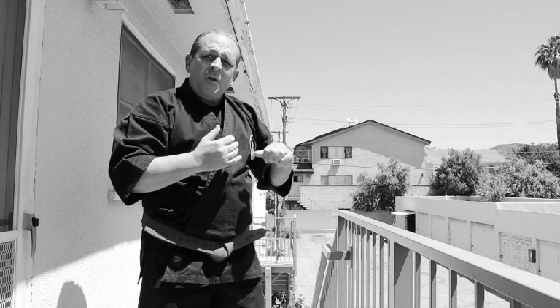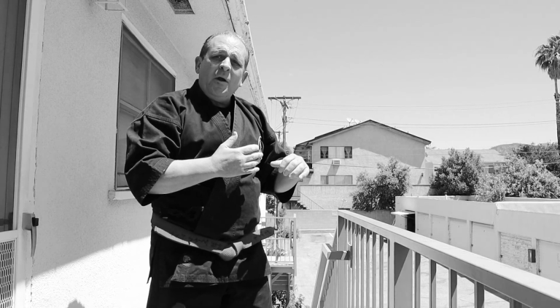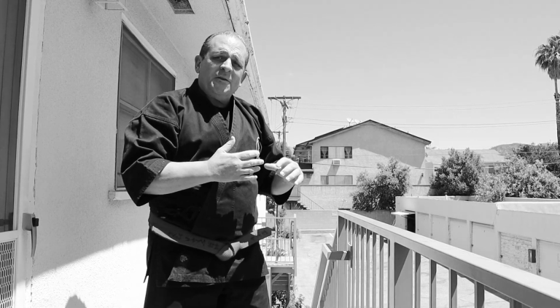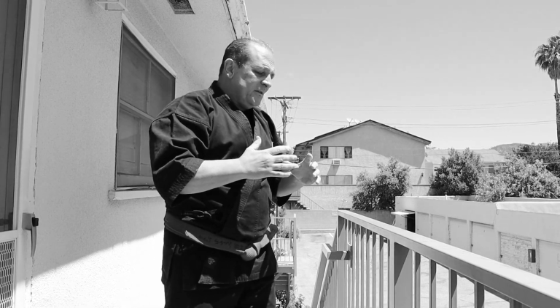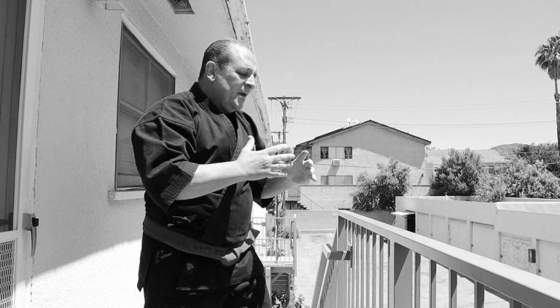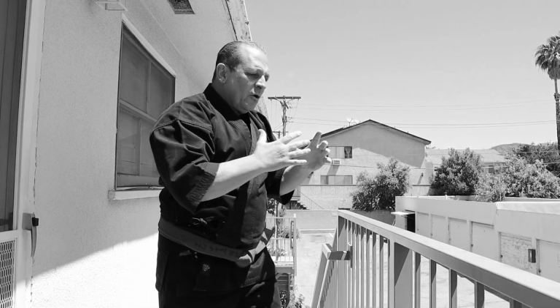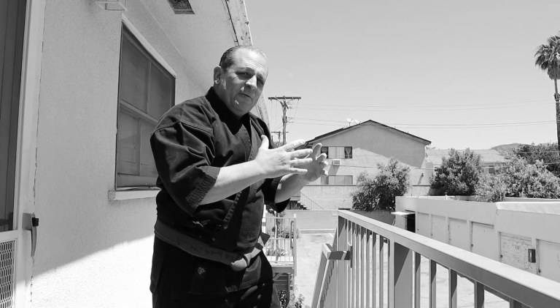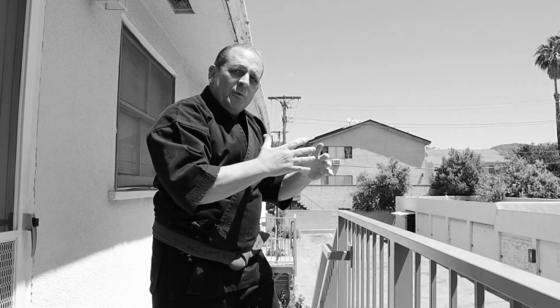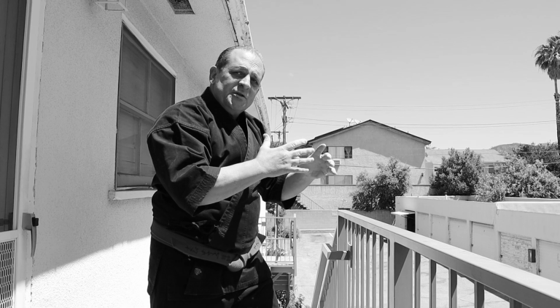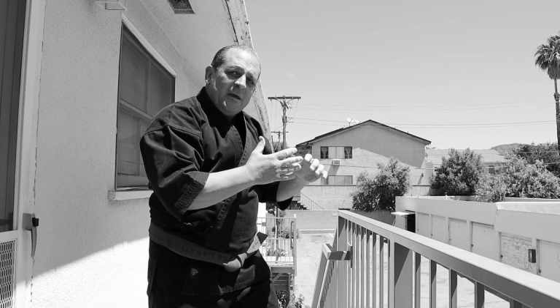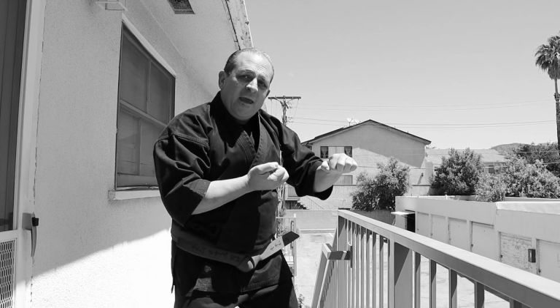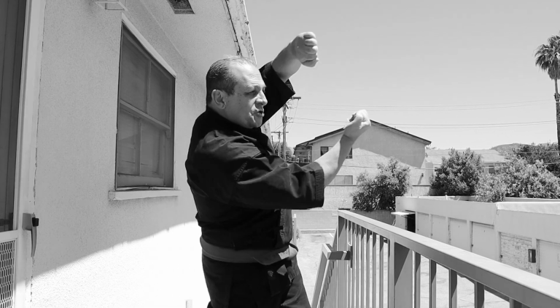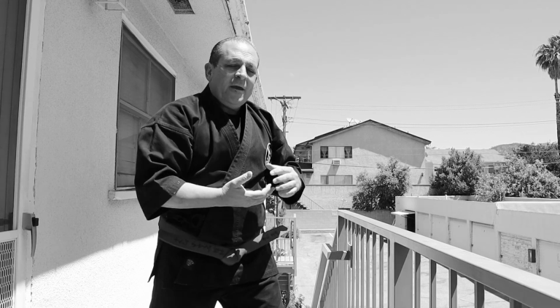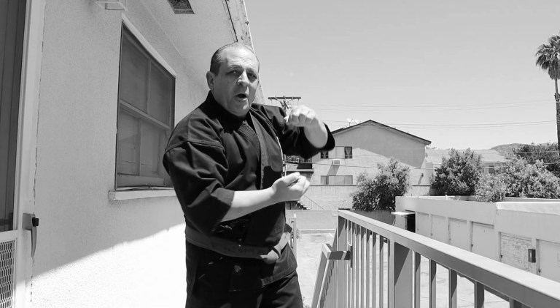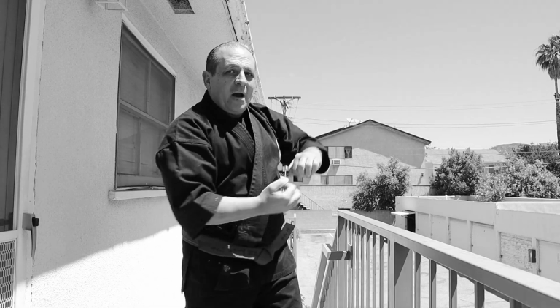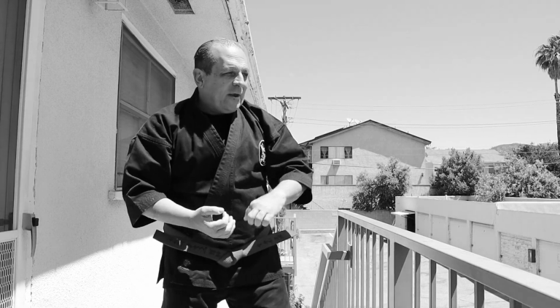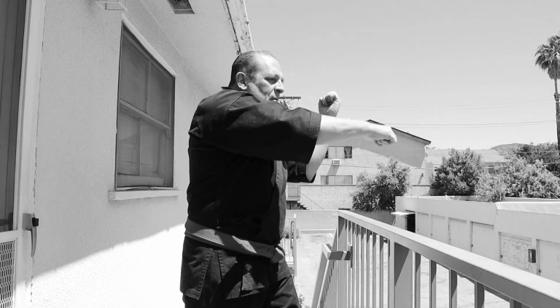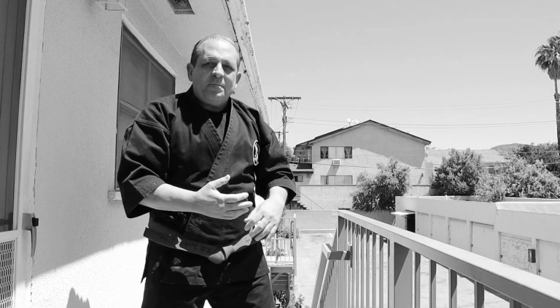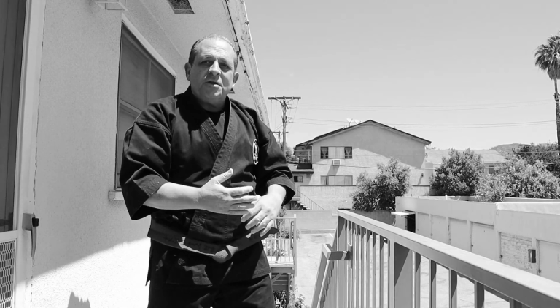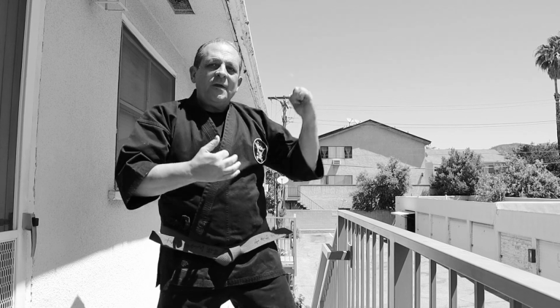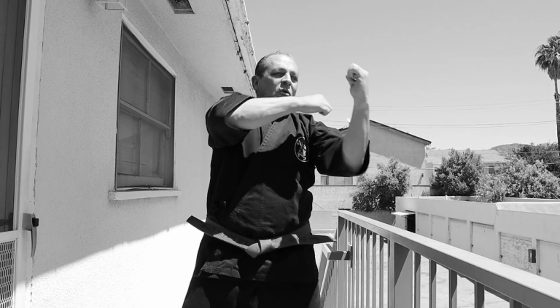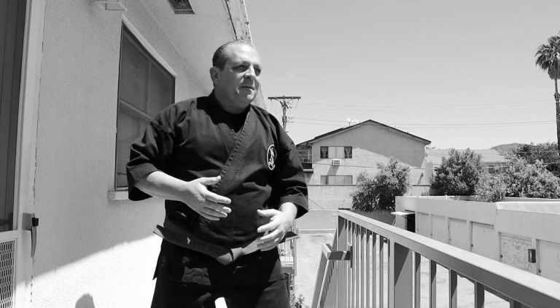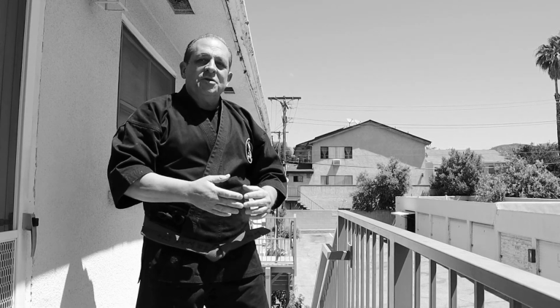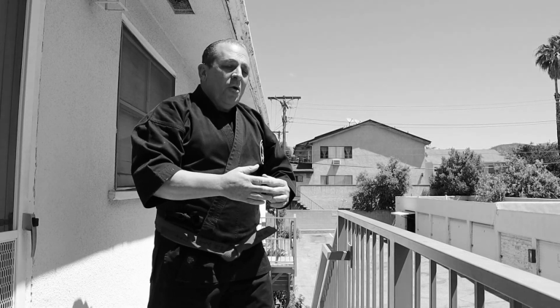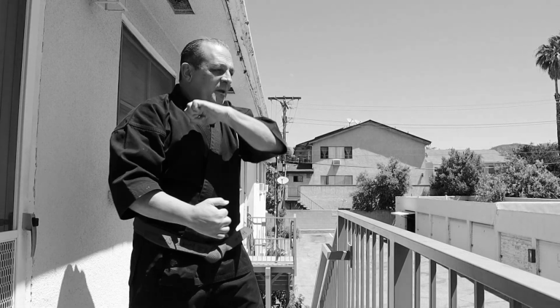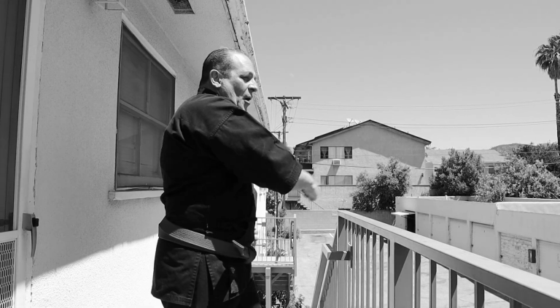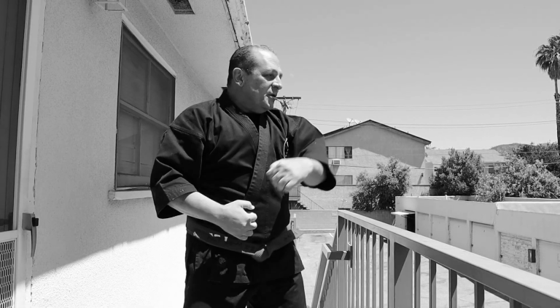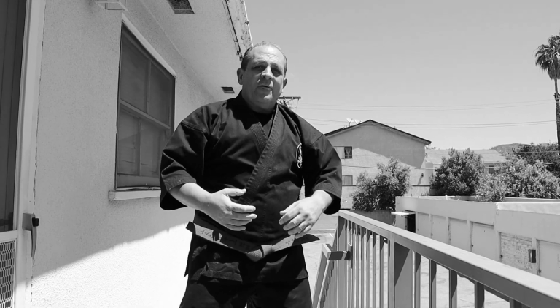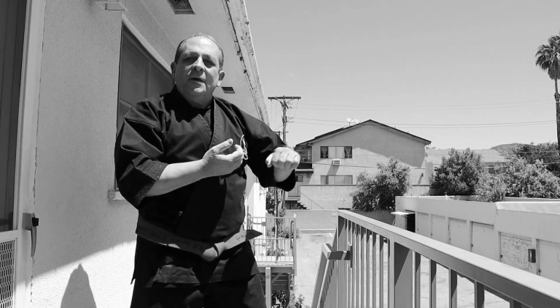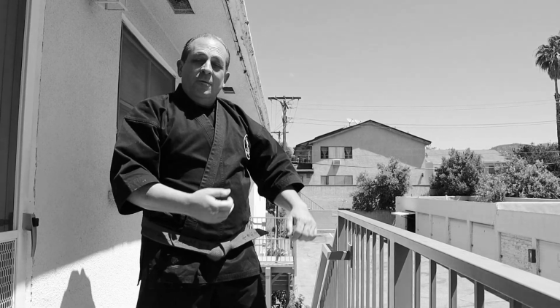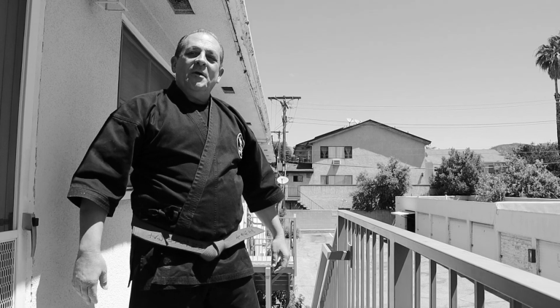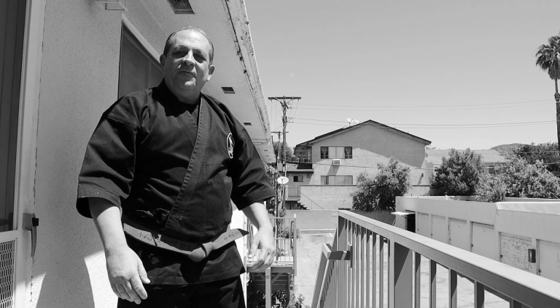The bow and arrow defense is a closer defense where the person is coming in and you're shooting that upward block, or that upward block and punch, or that inward block and punch, or coming in with a double punch out of the bow and arrow defense.